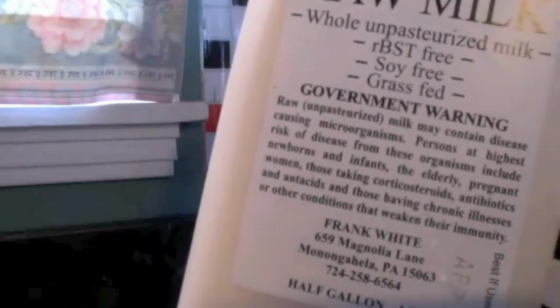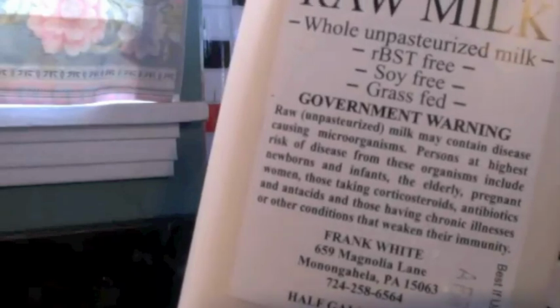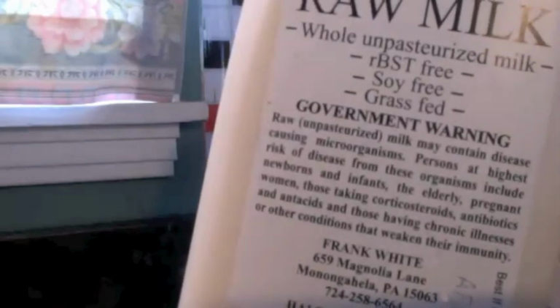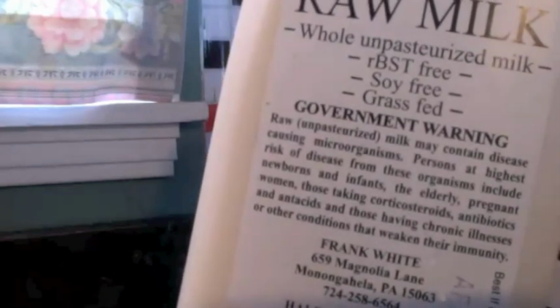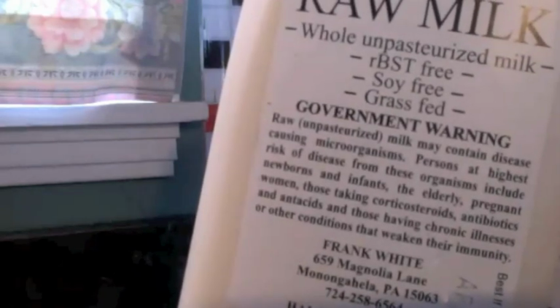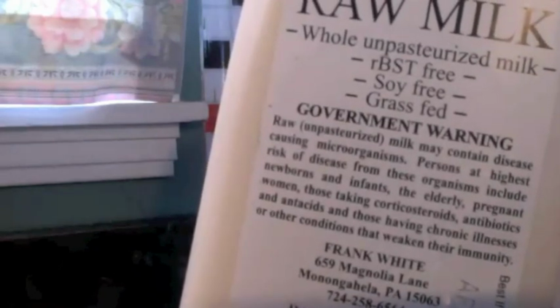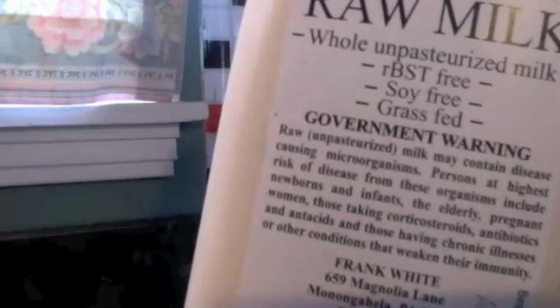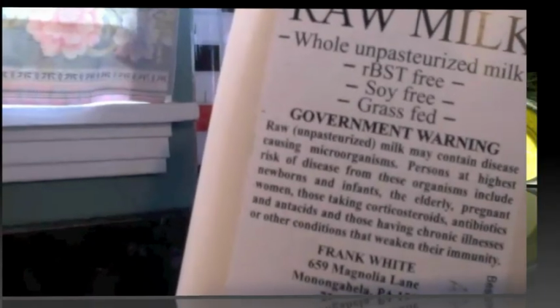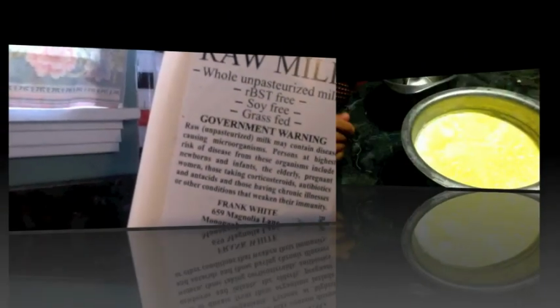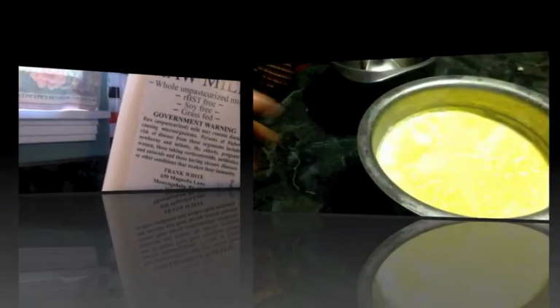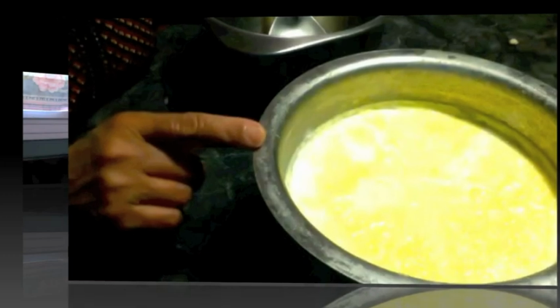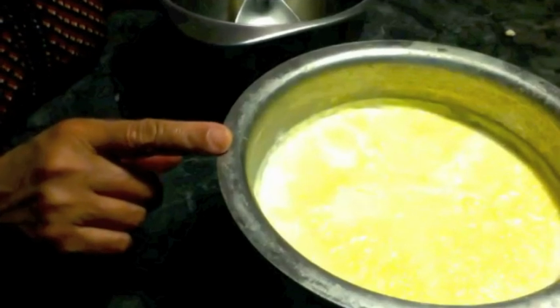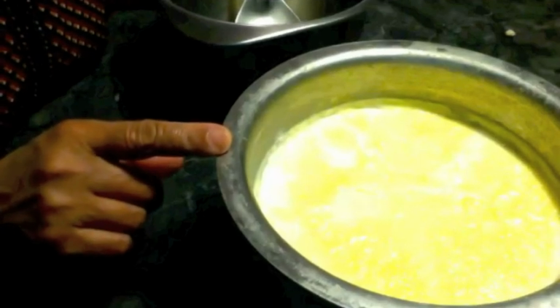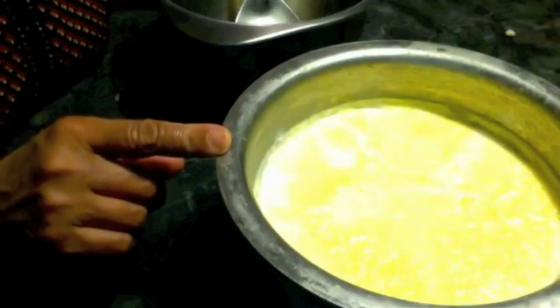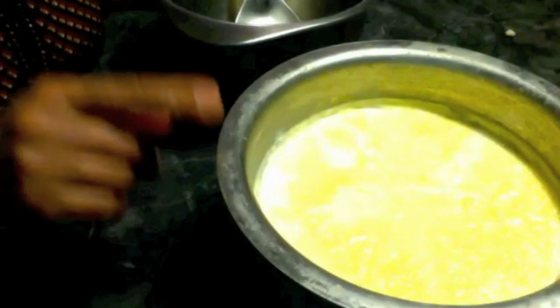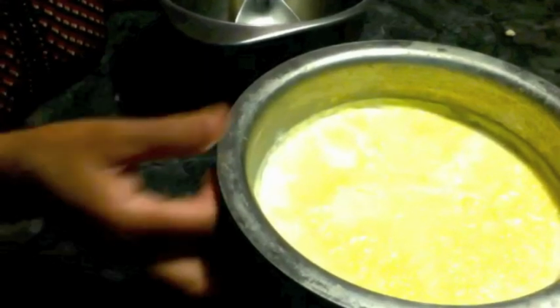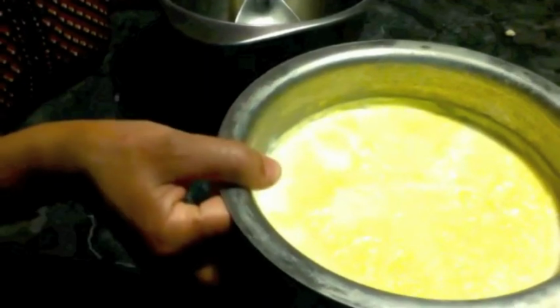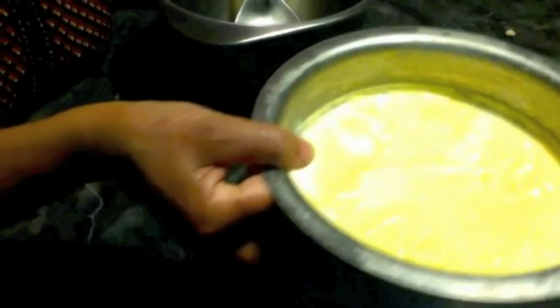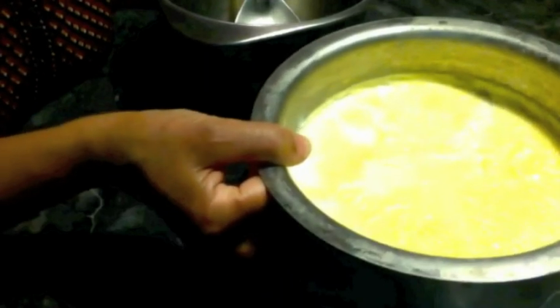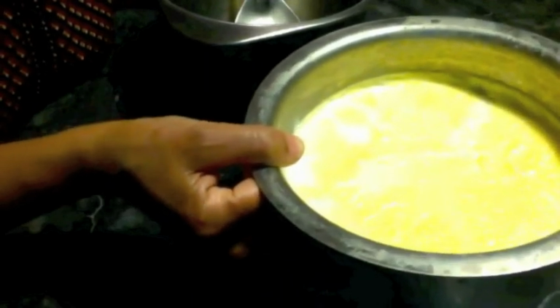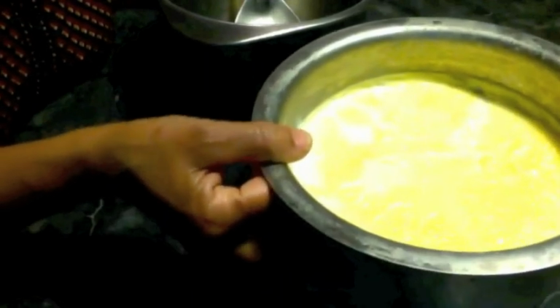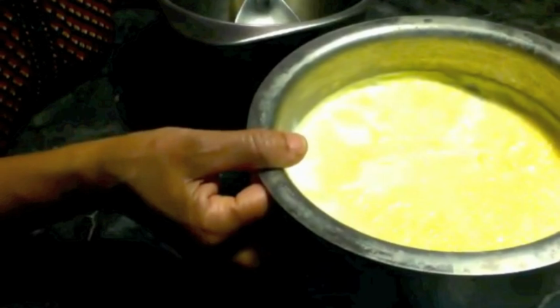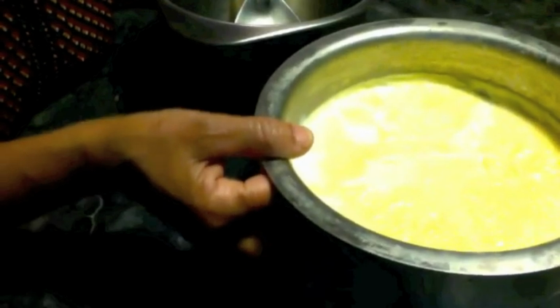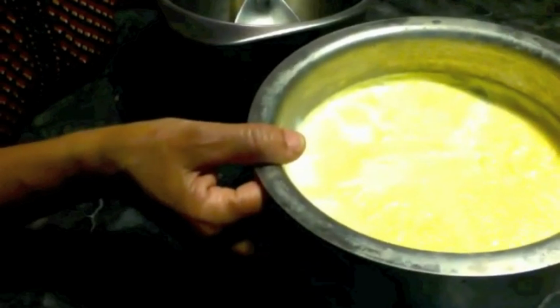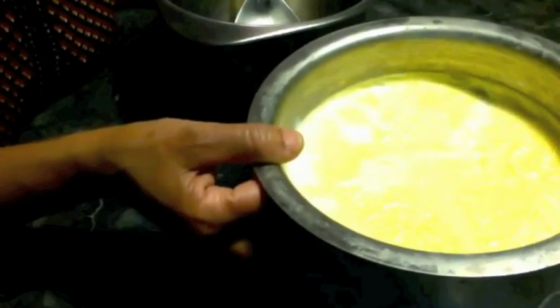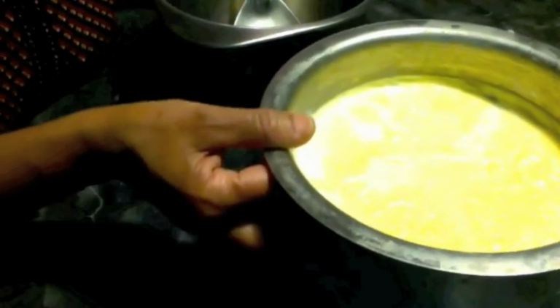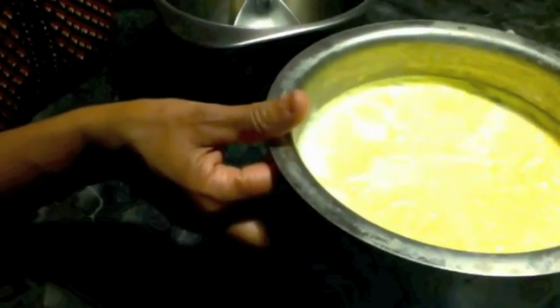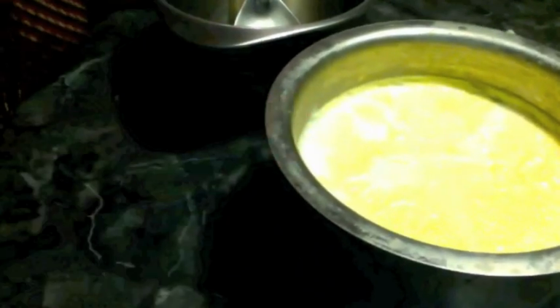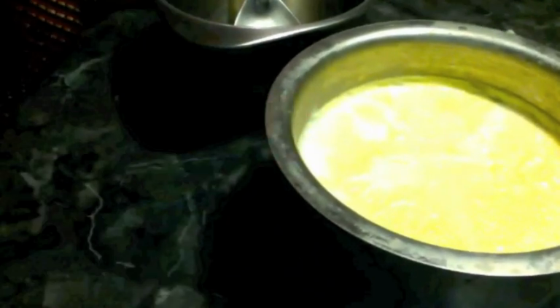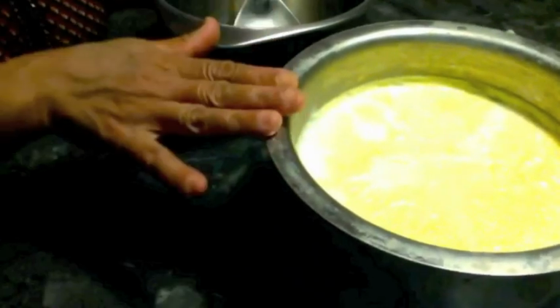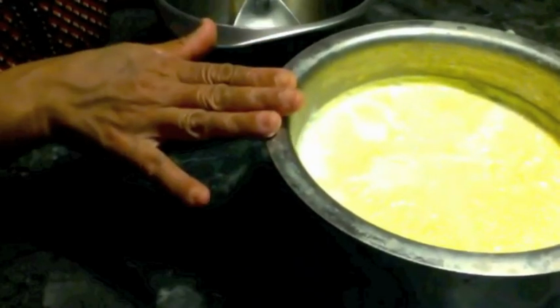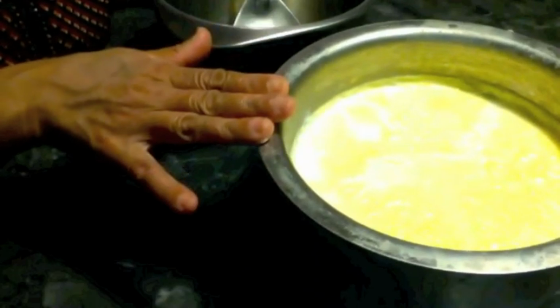First of all you have to make the yogurt. I already shared a detailed video on how to make probiotic yogurt at home, so please watch that video — I will provide the link.